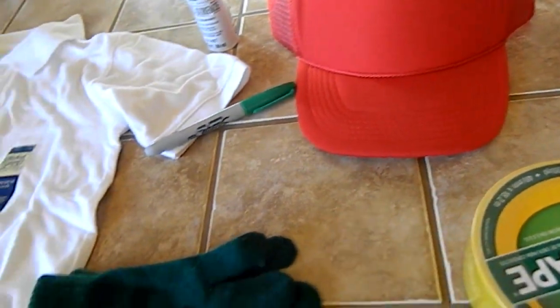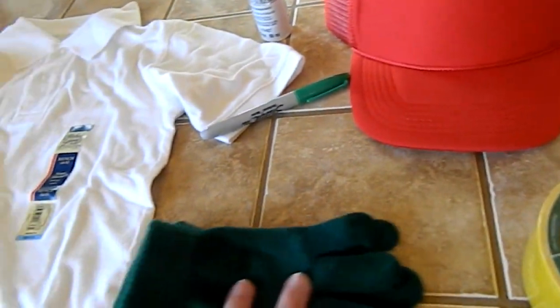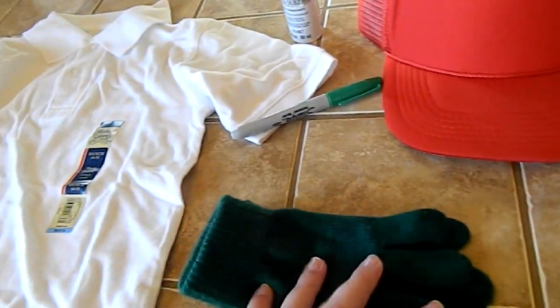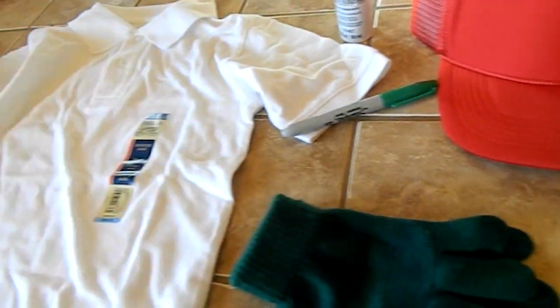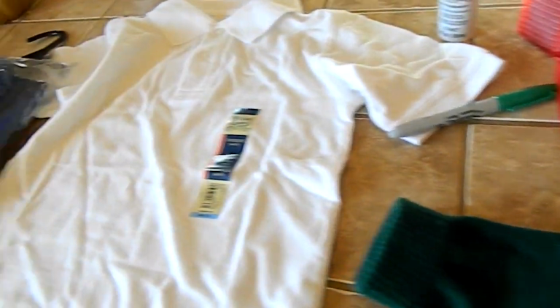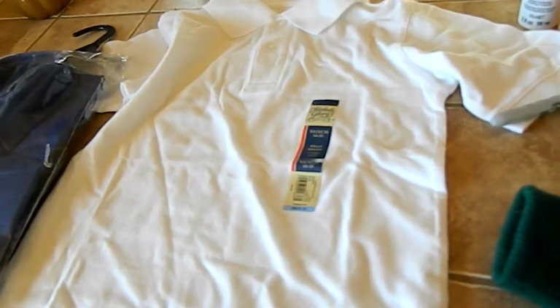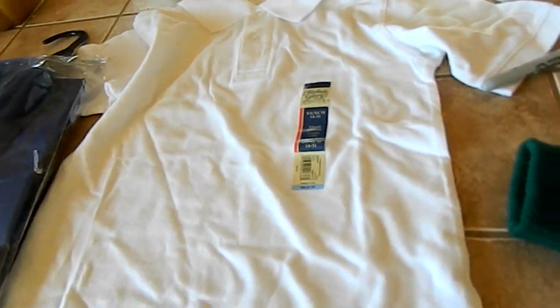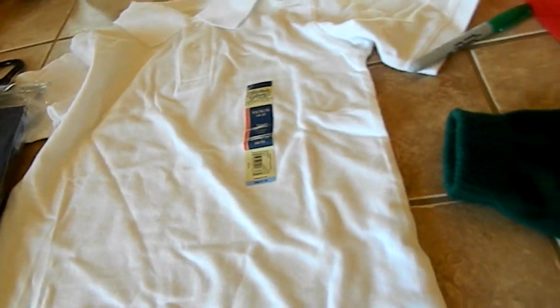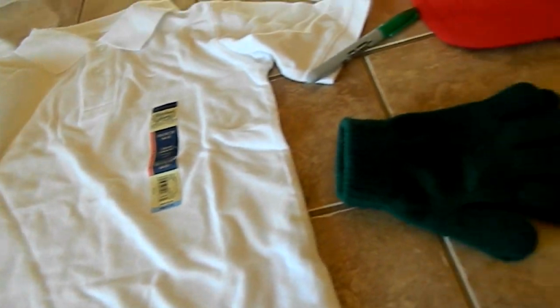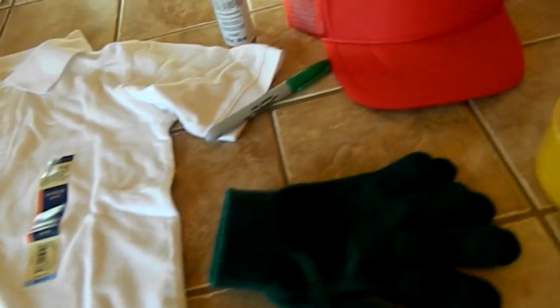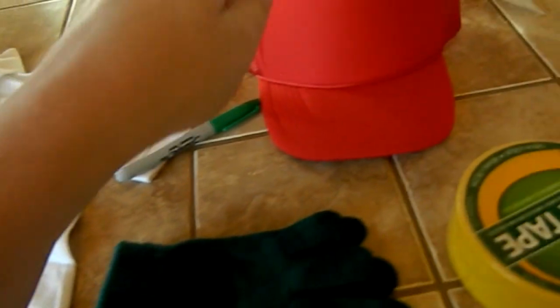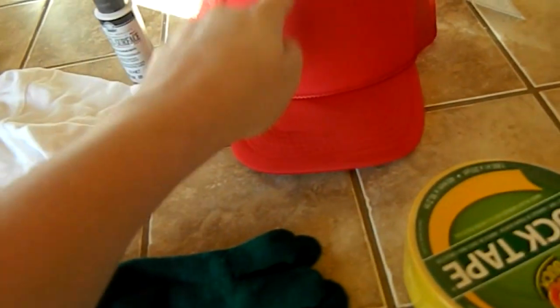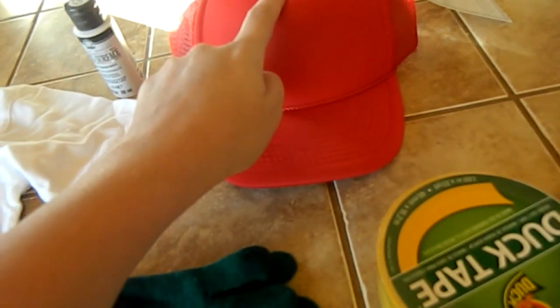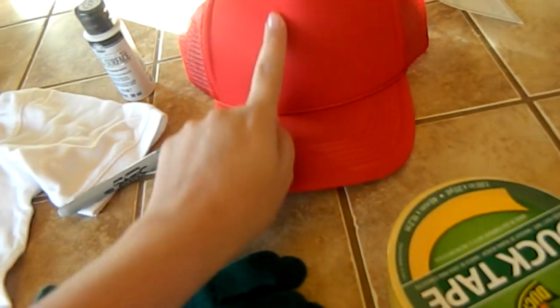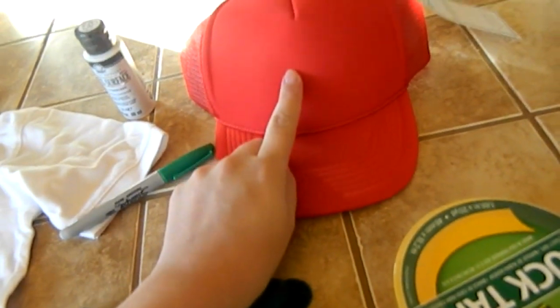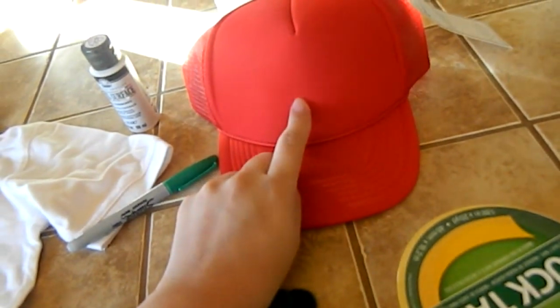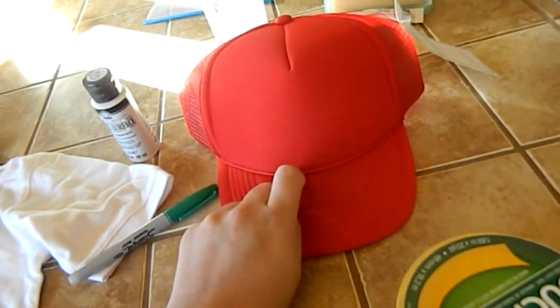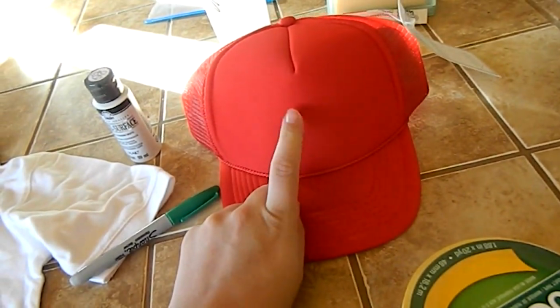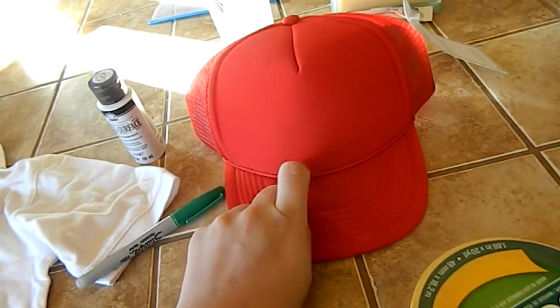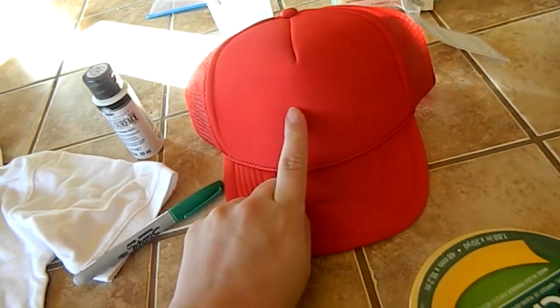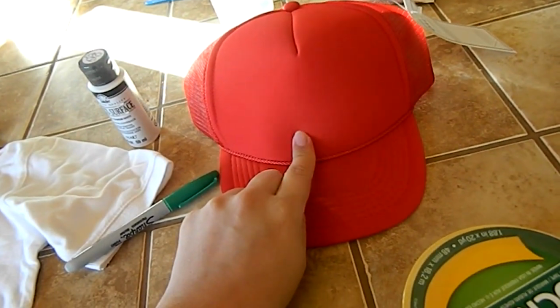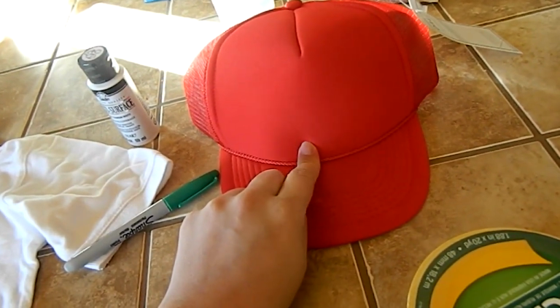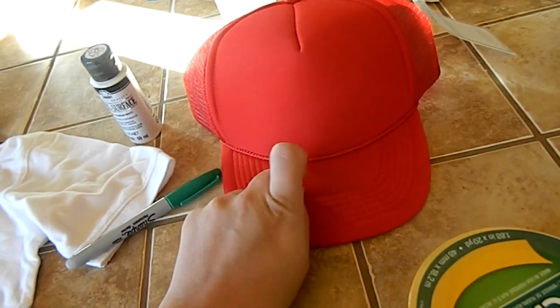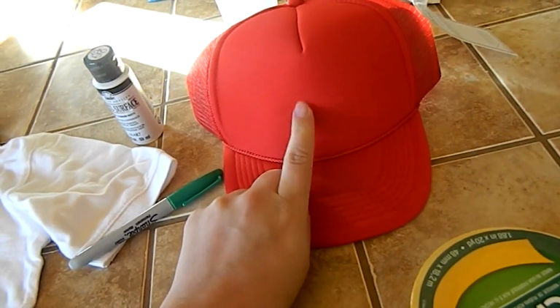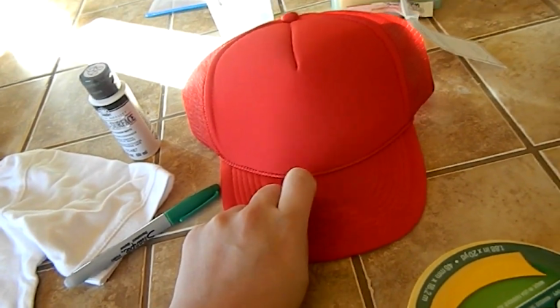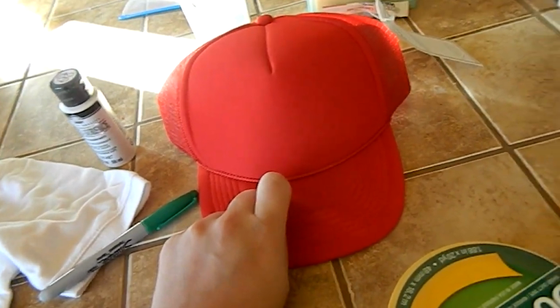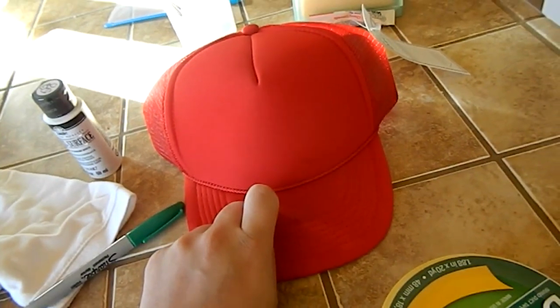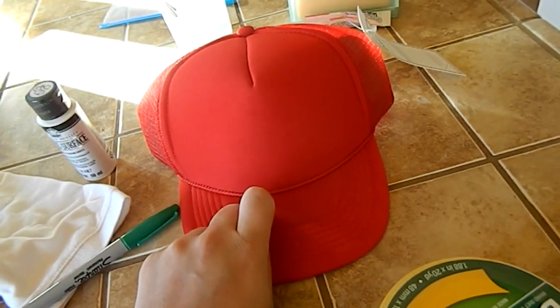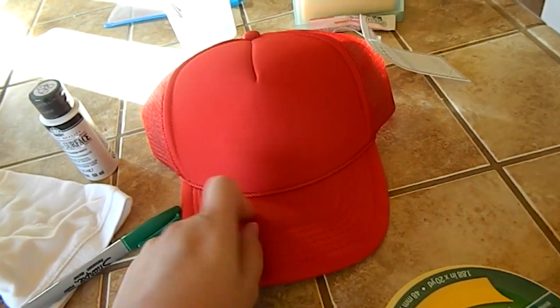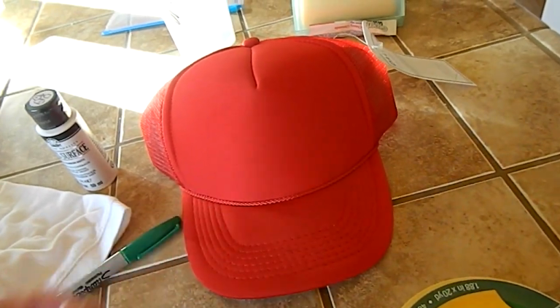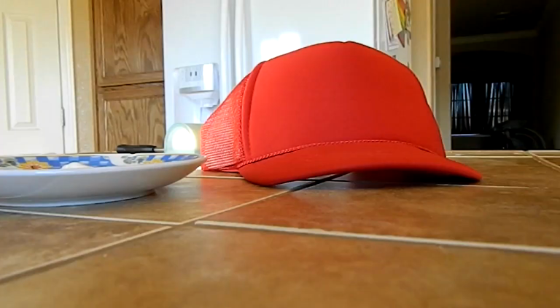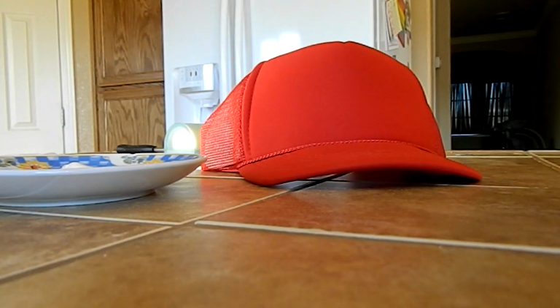So, I will show you guys what I'm going to do first. I'm probably going to paint the hat first so it can dry while I'm doing the rest.